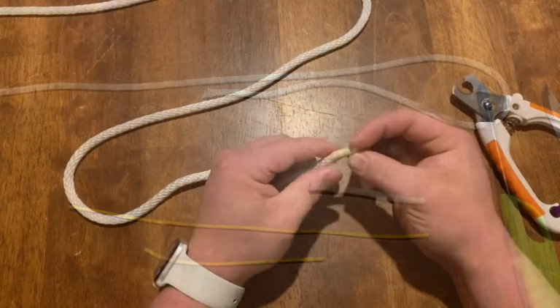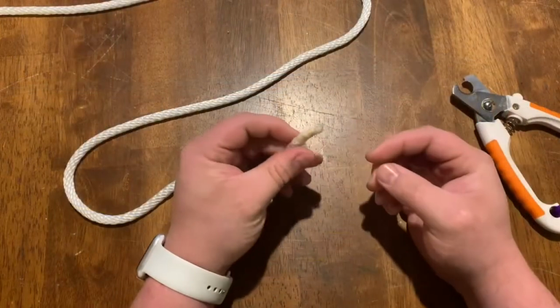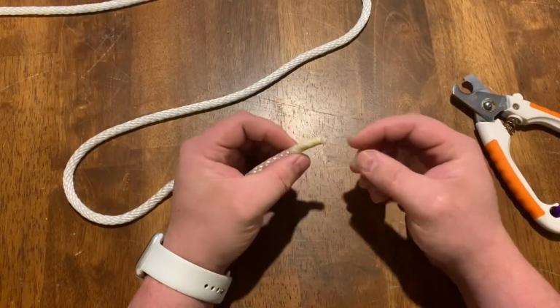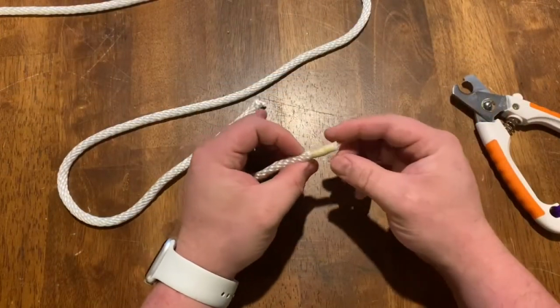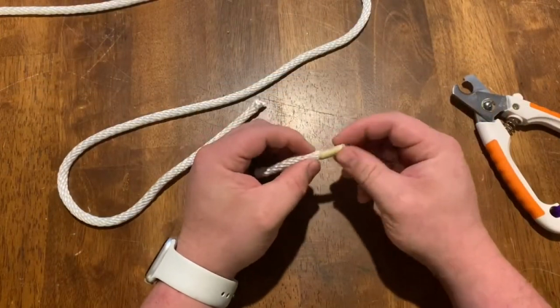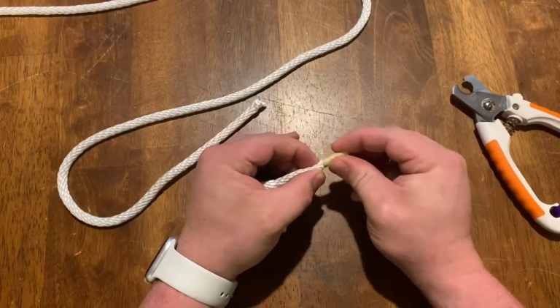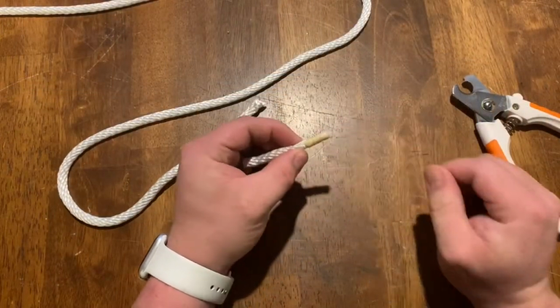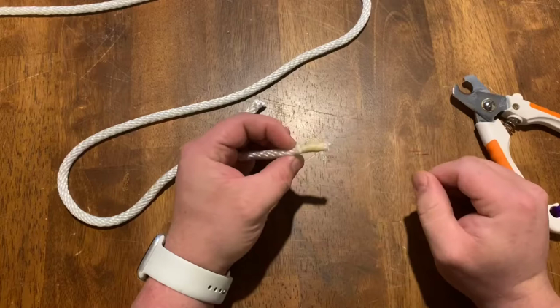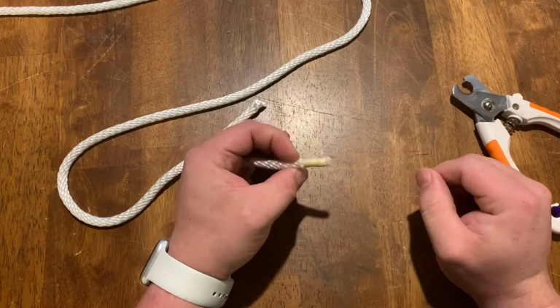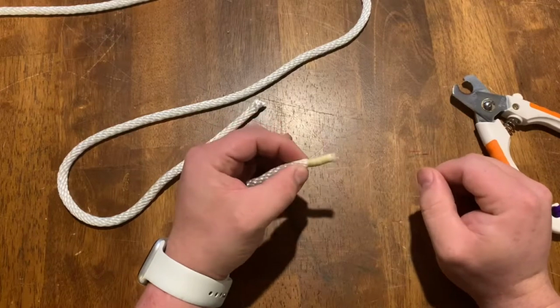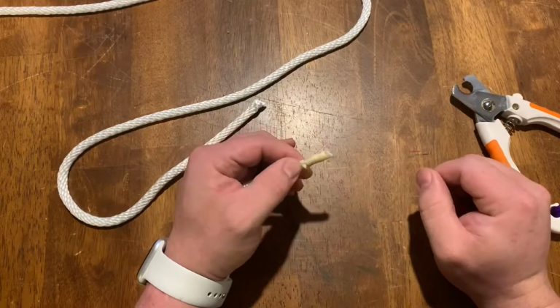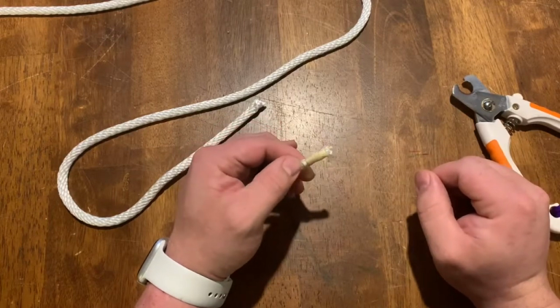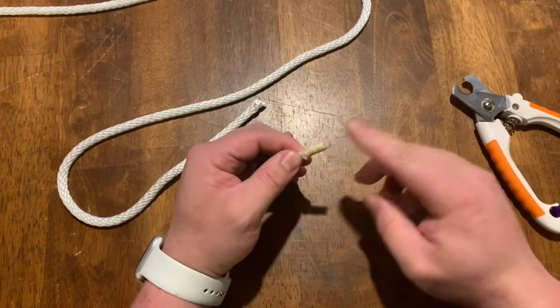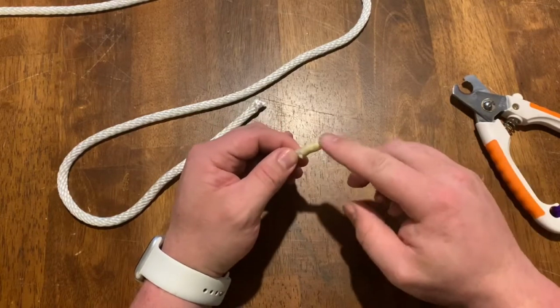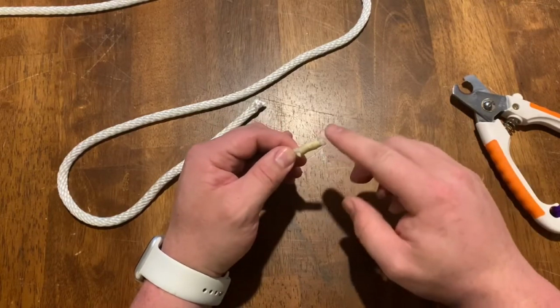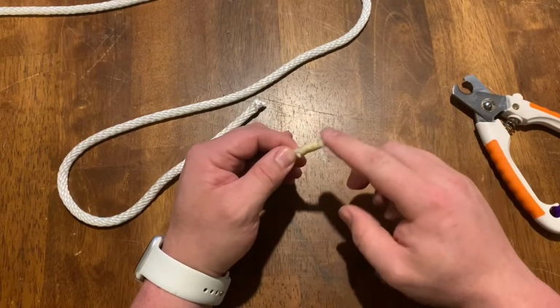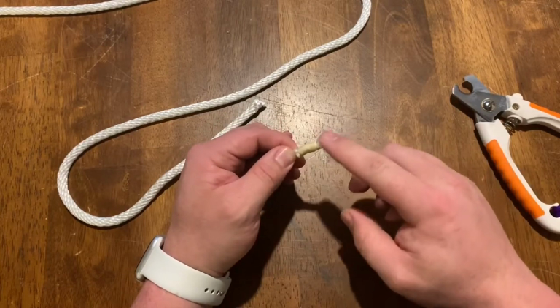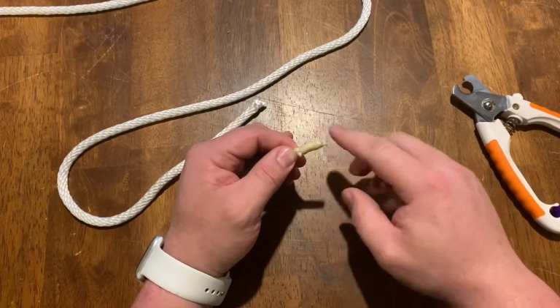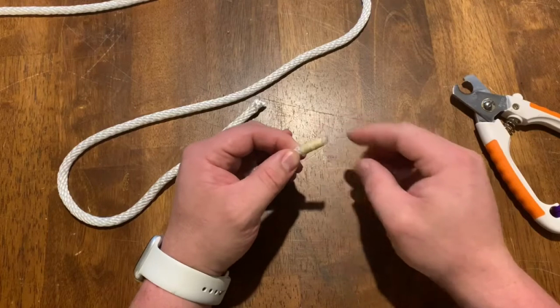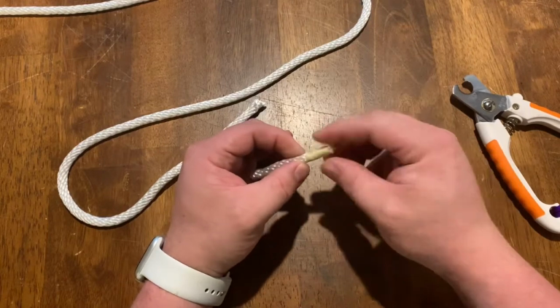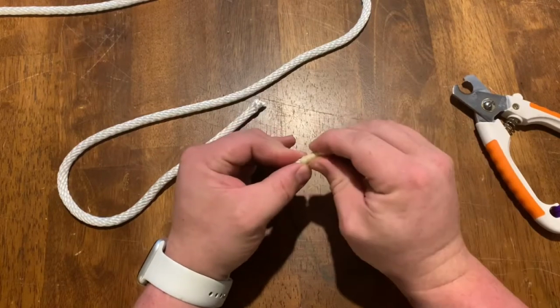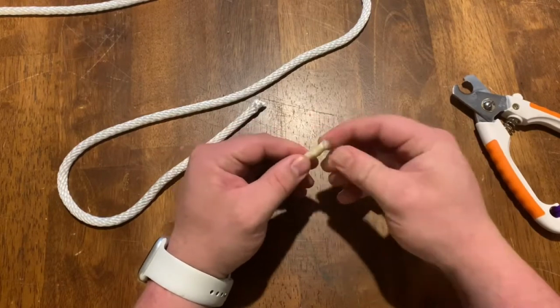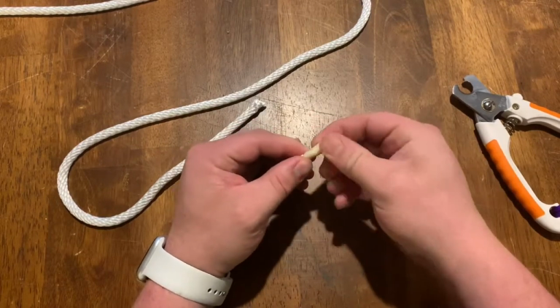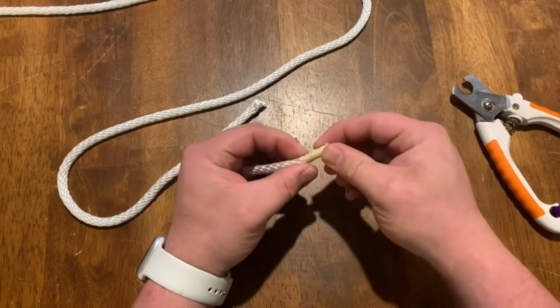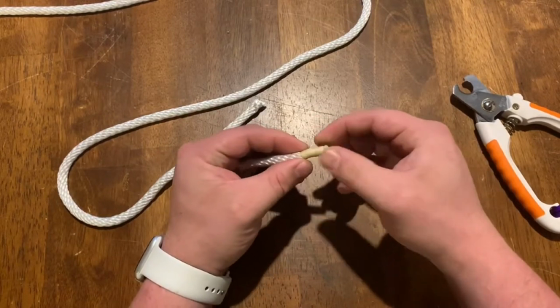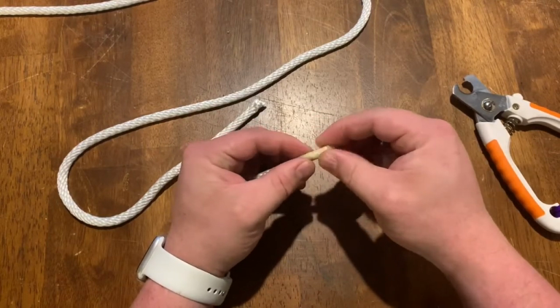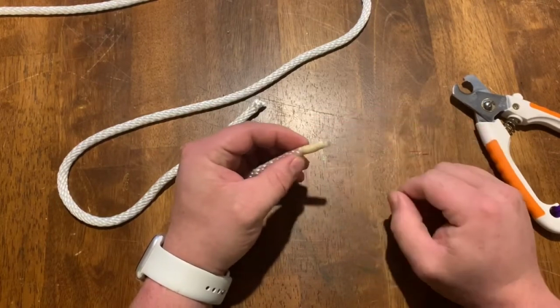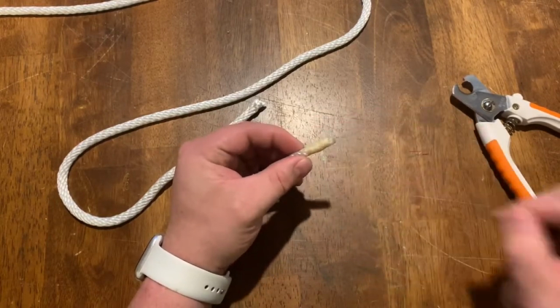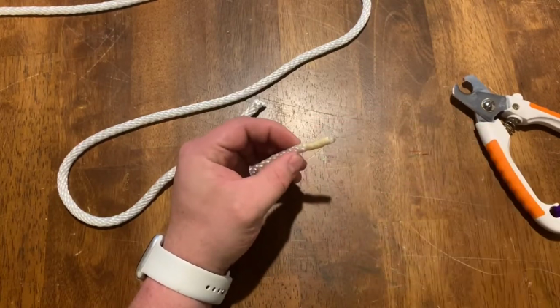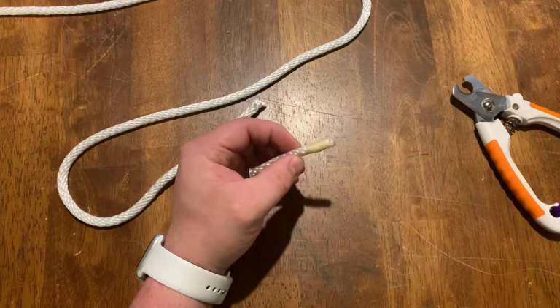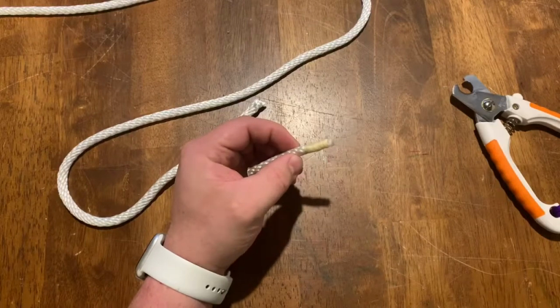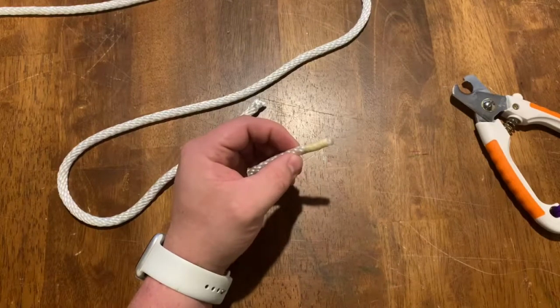This is my preferred method. It's a type of whipping called a sailor's whip. The end on this one is not melted, so it is nice and soft. It gives you a little bit of rigidity when you are threading that knot as well.